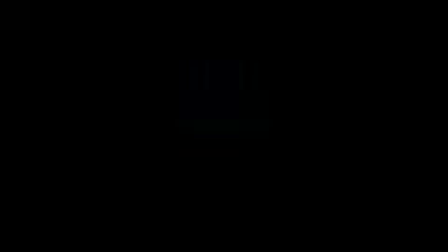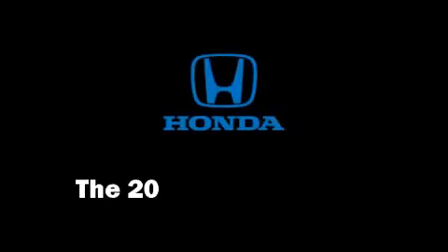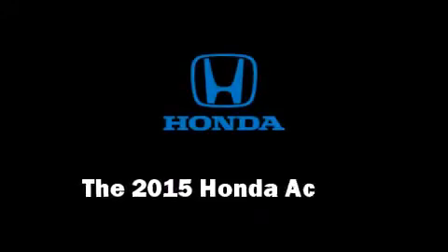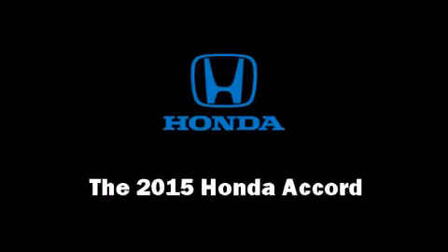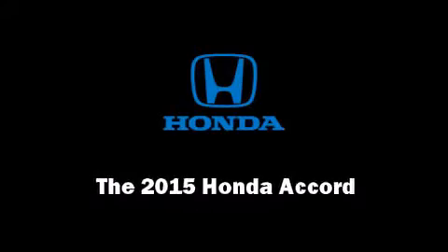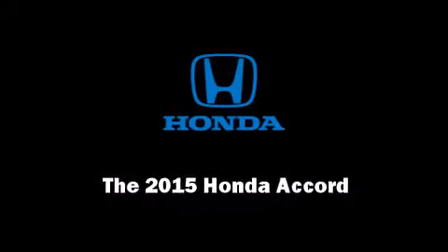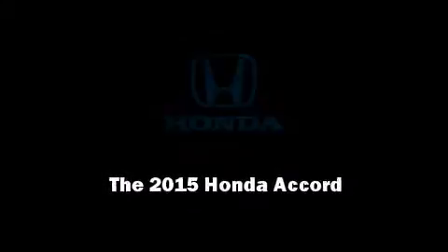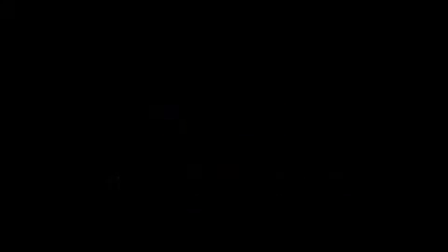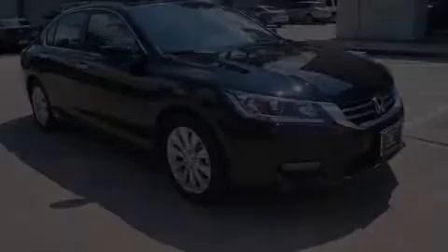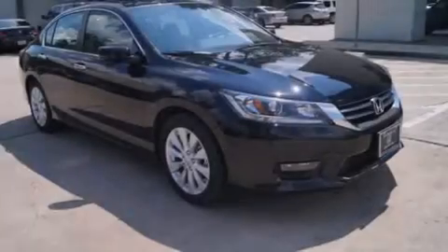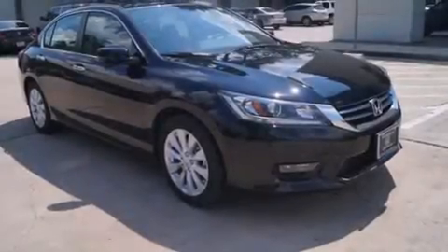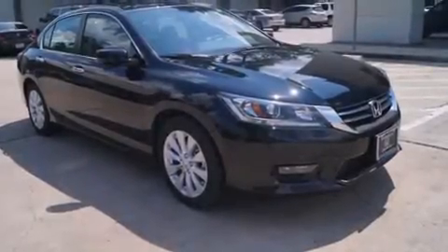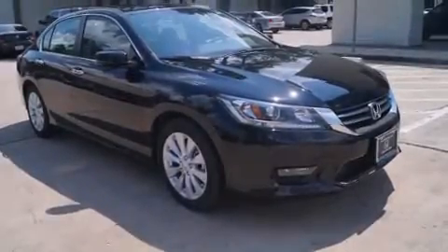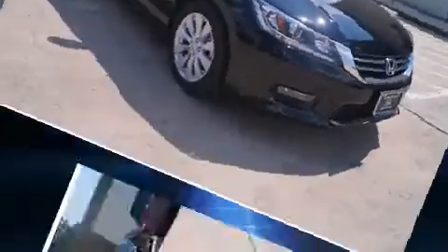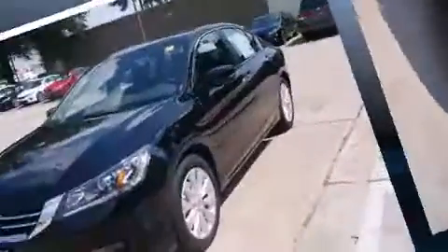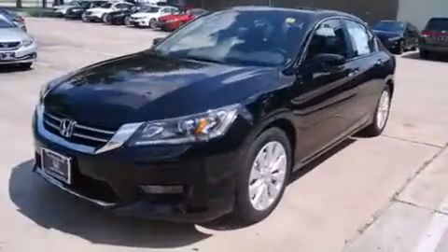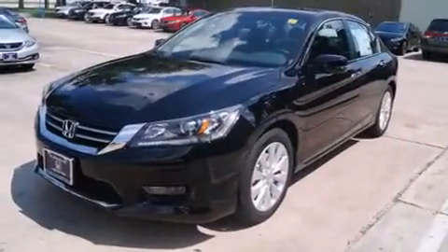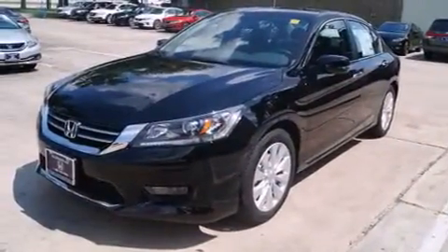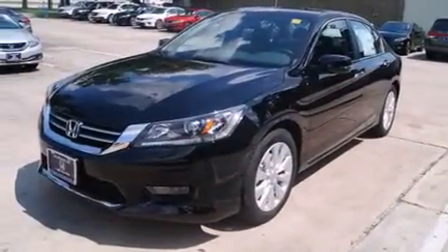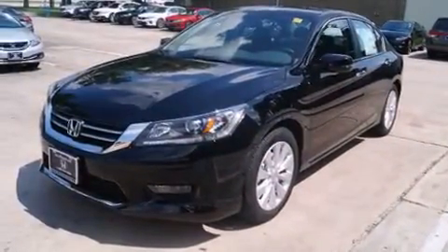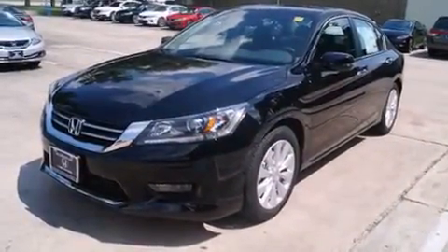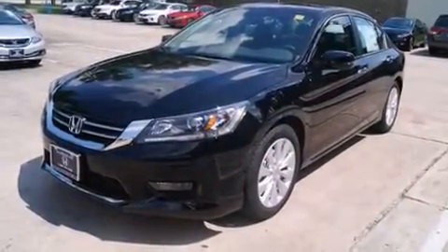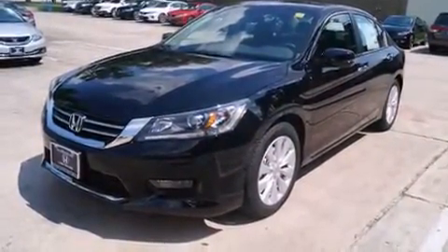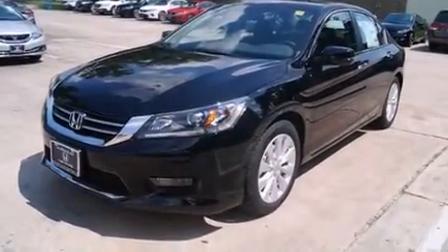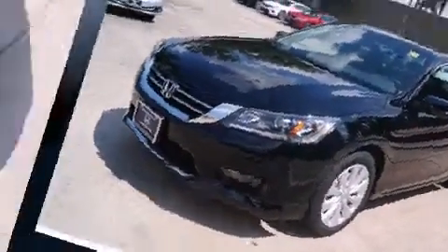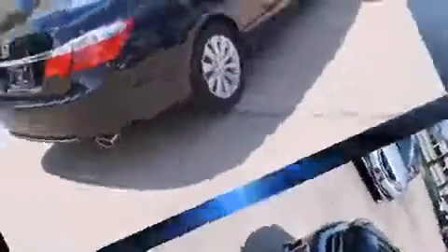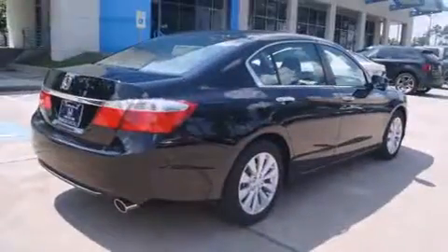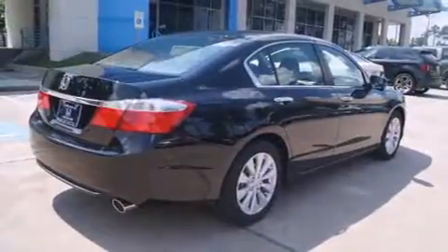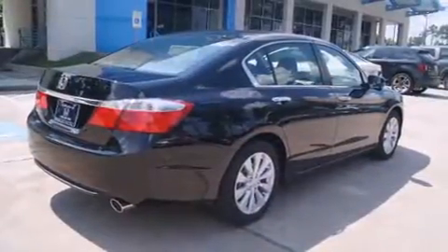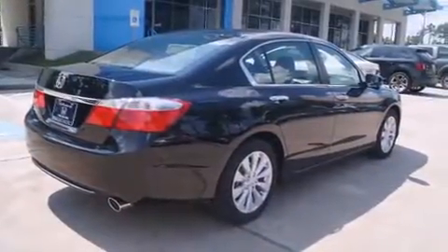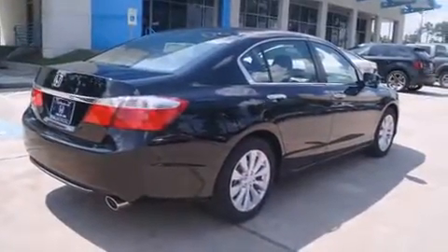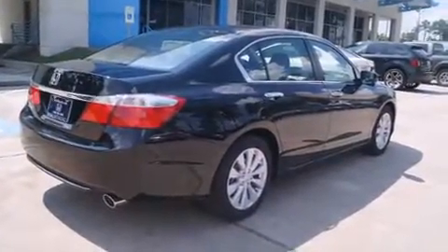The 2015 Honda Accord. This four-door, five-passenger sedan is waiting for you to take home. It features a front-wheel drive platform, an automatic transmission, and a 2.4-liter four-cylinder engine.